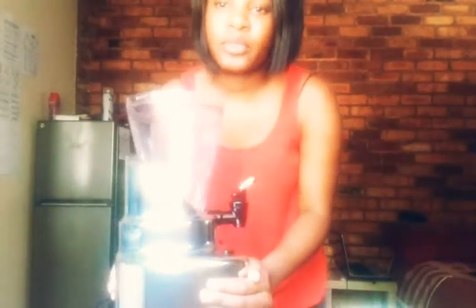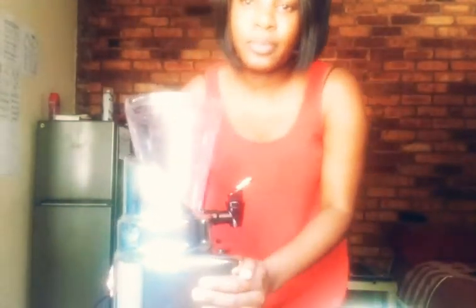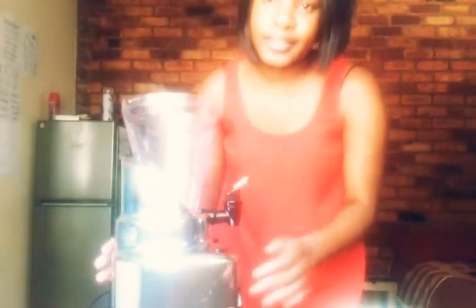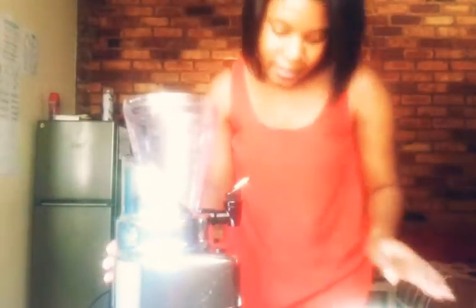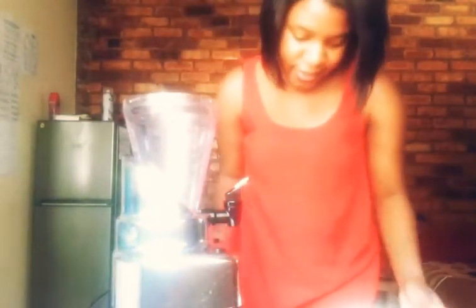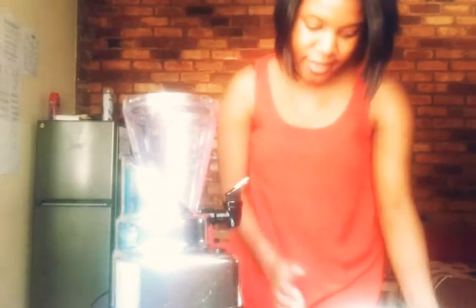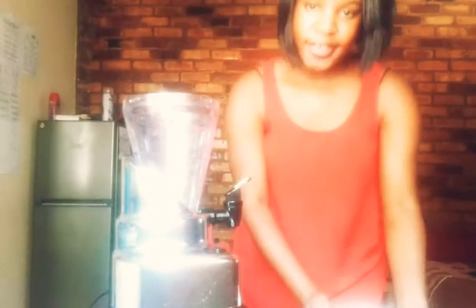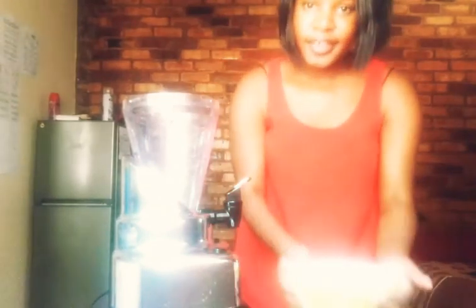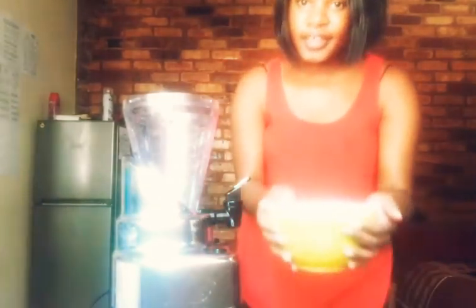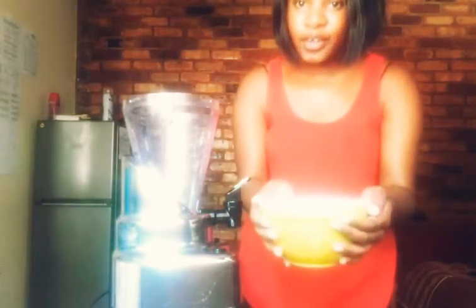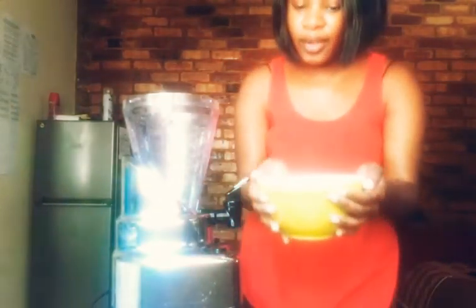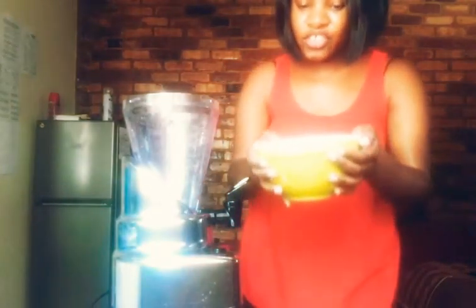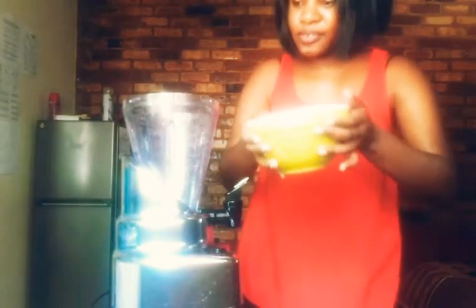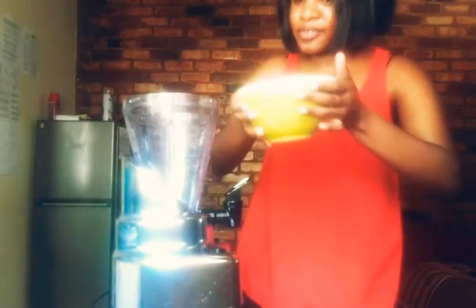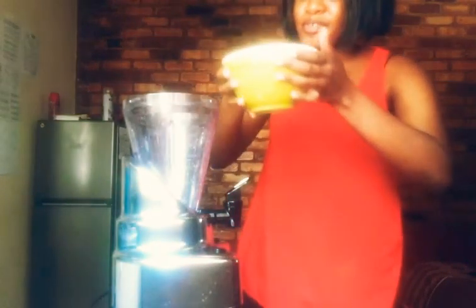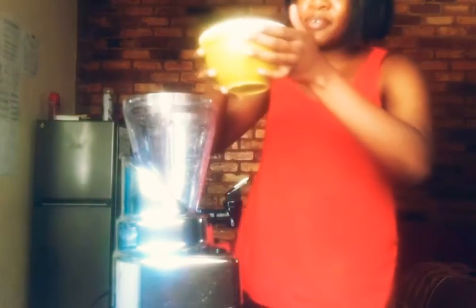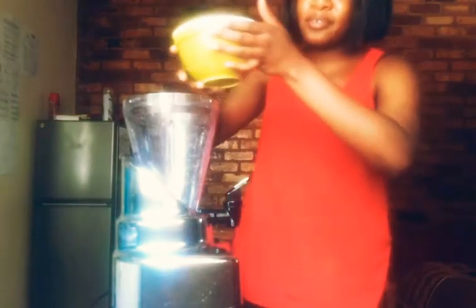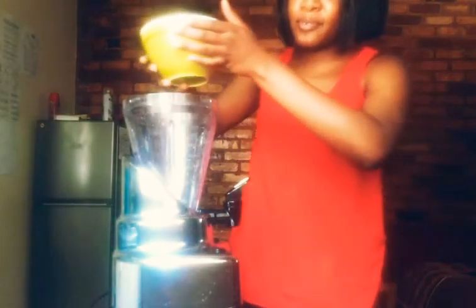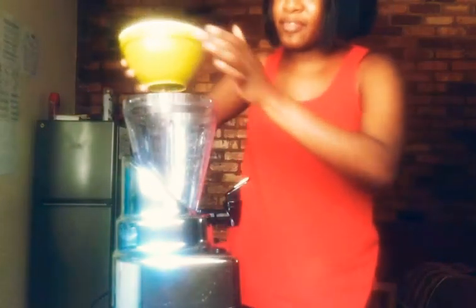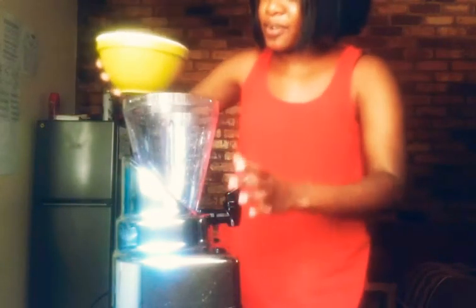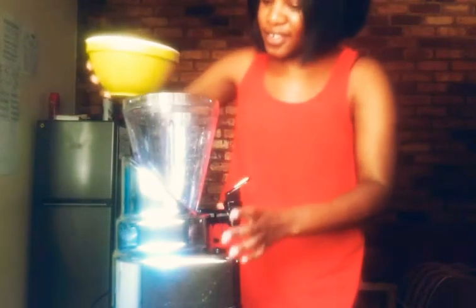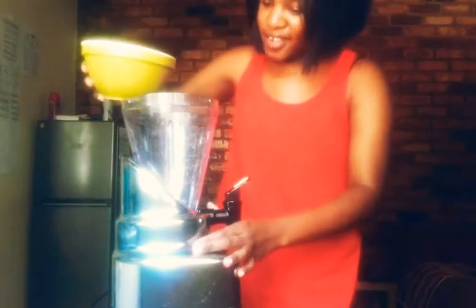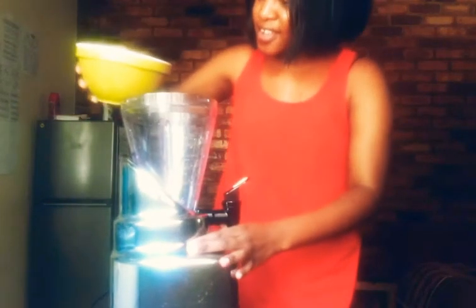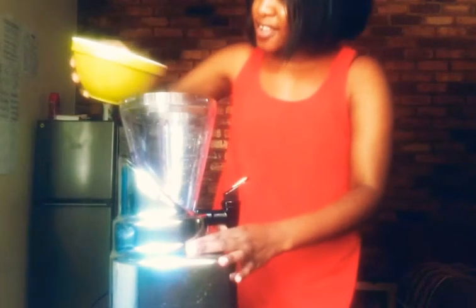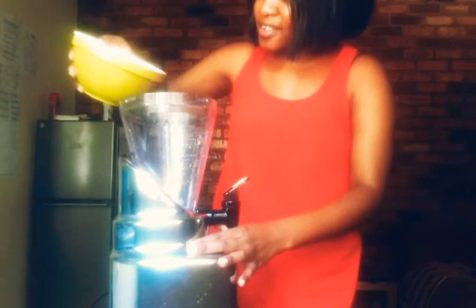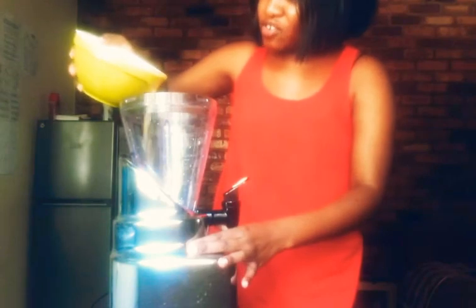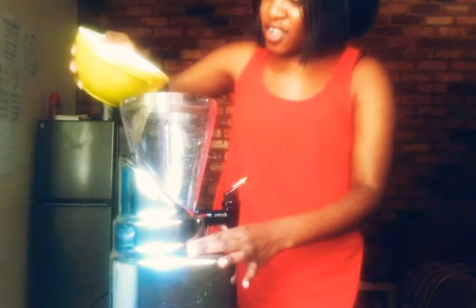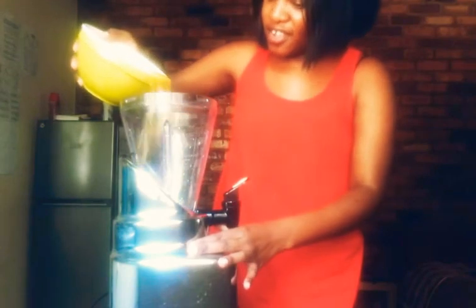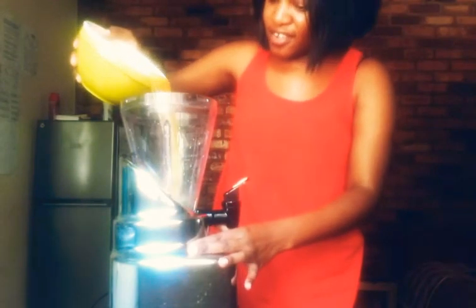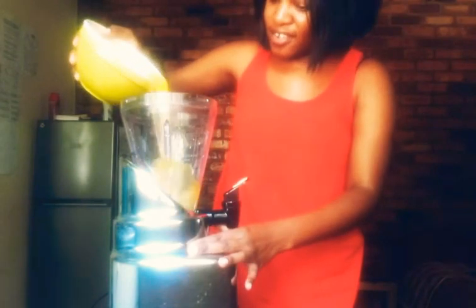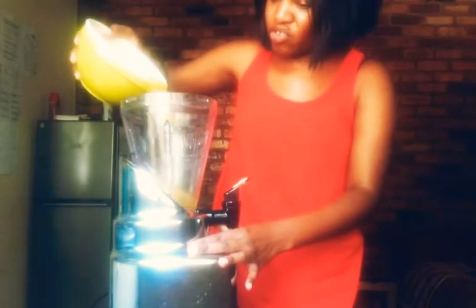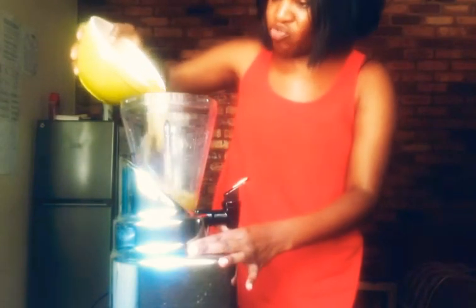It's blending time — we are going to blend the drink, whatever you want to call it, the juice.